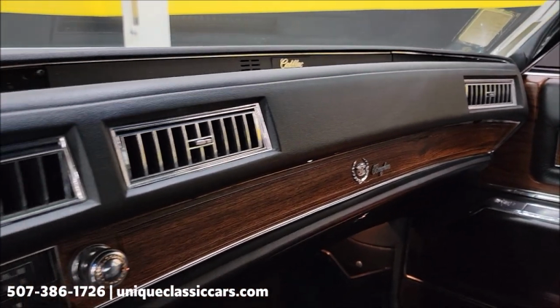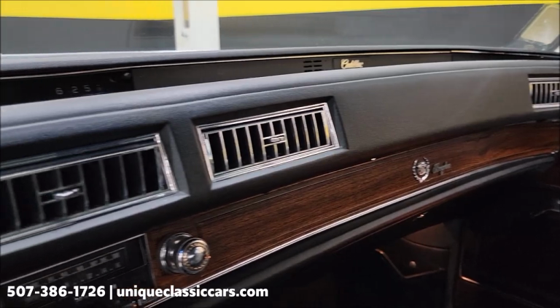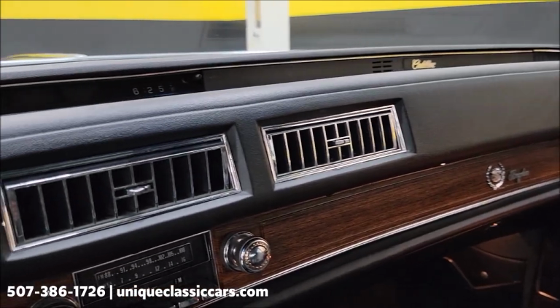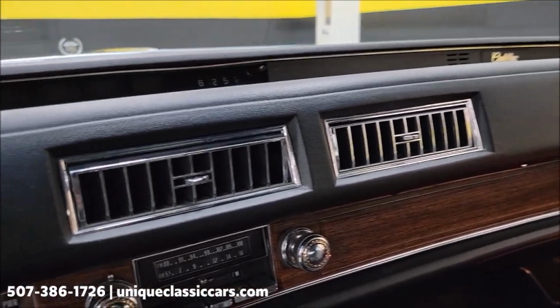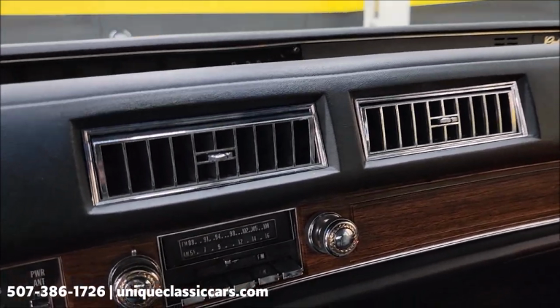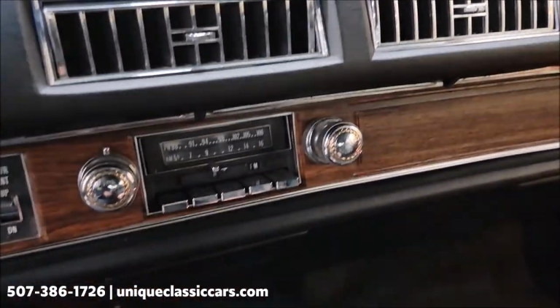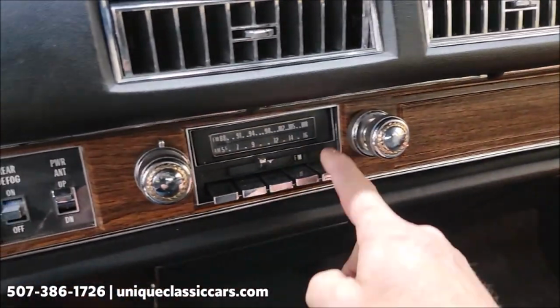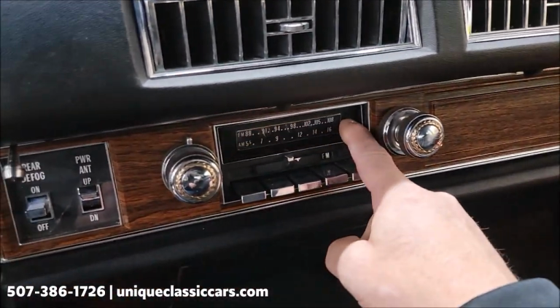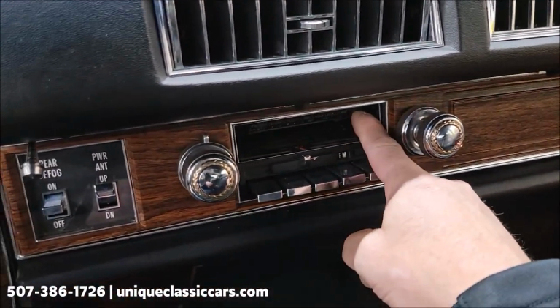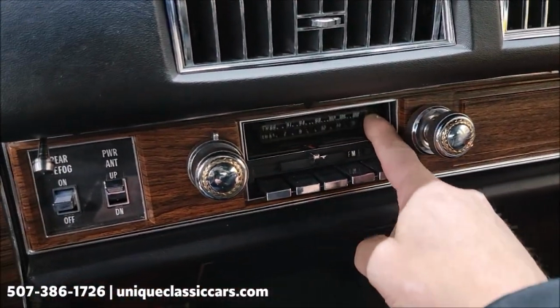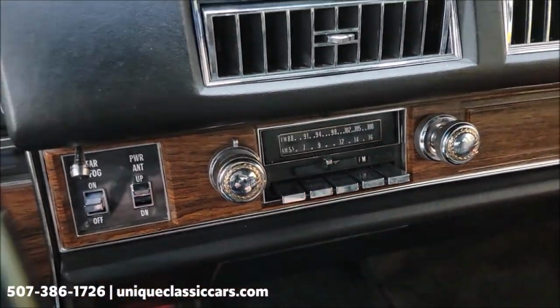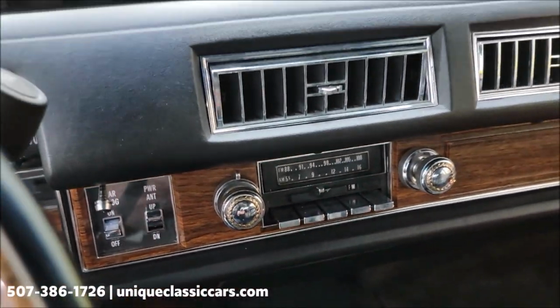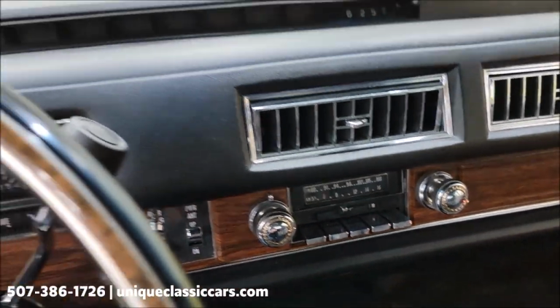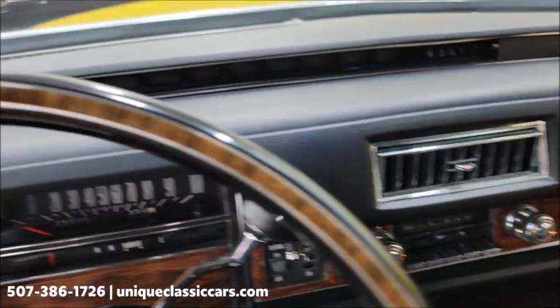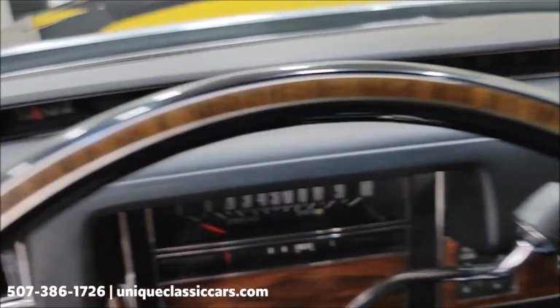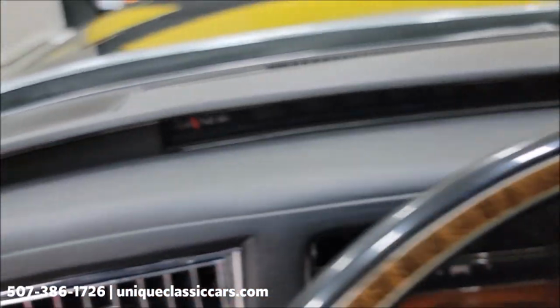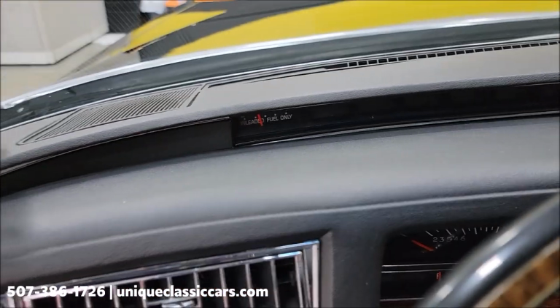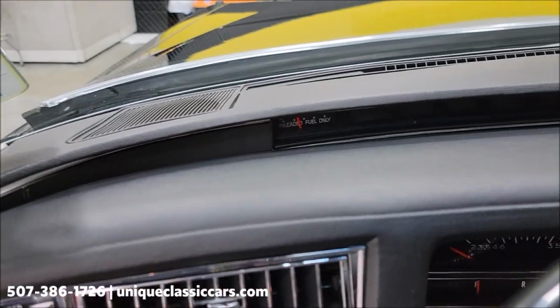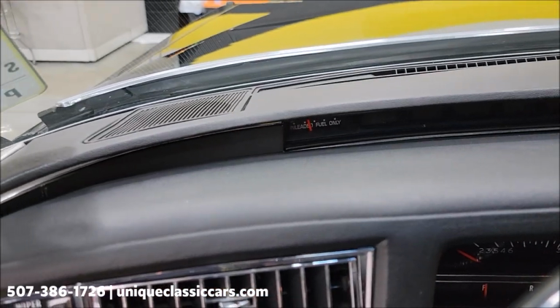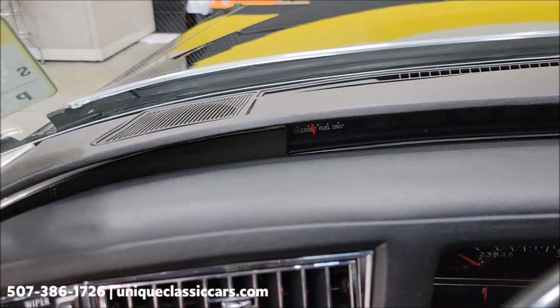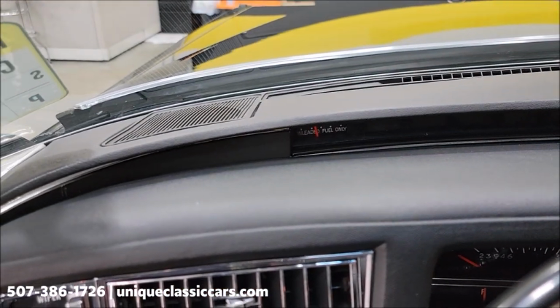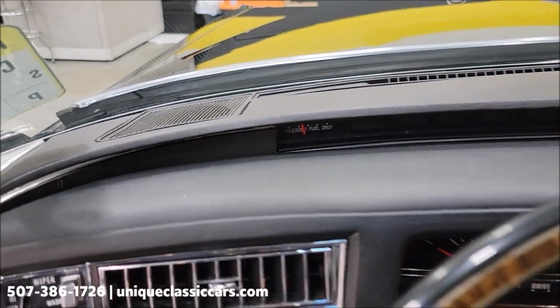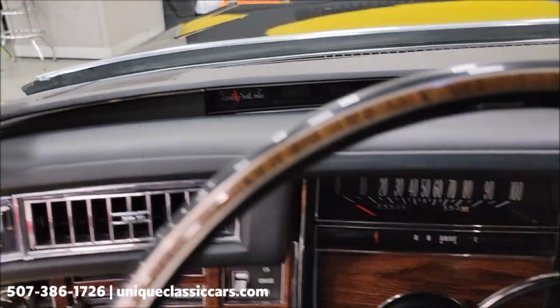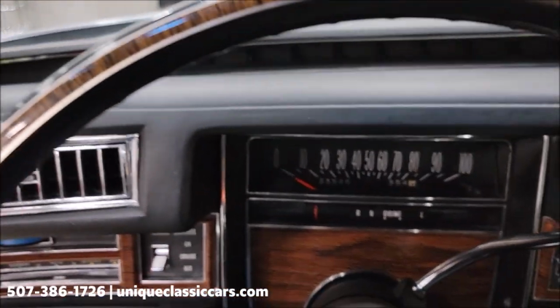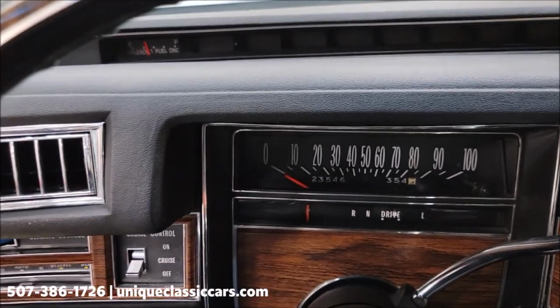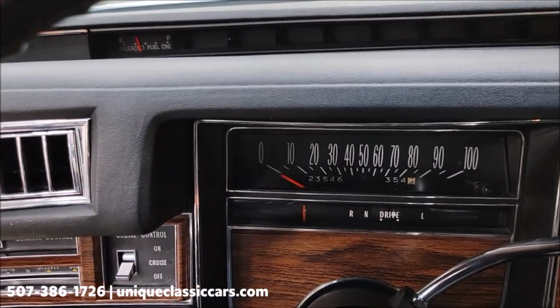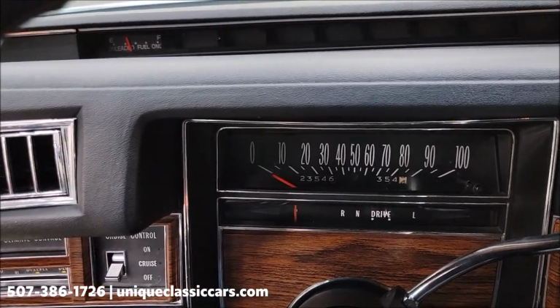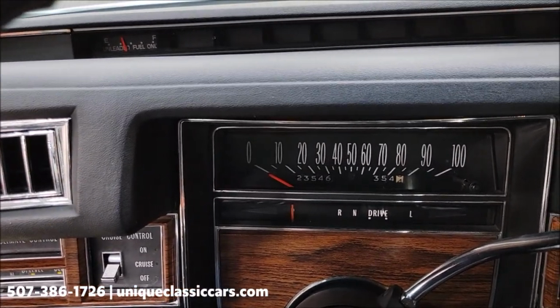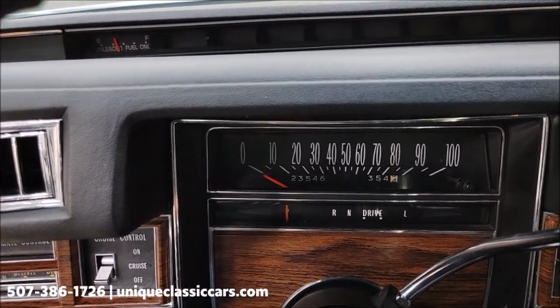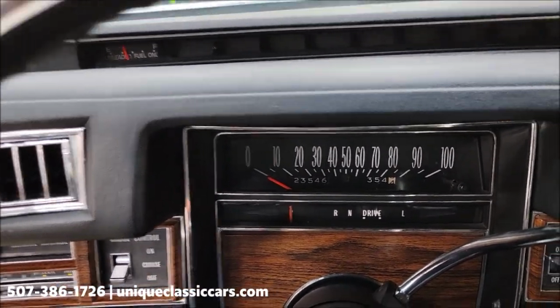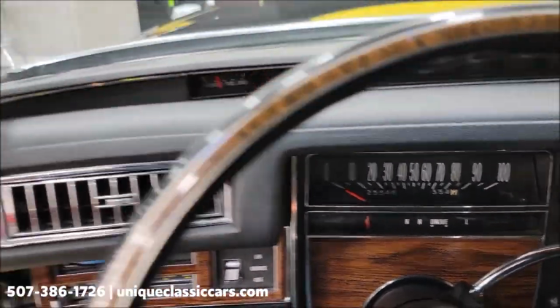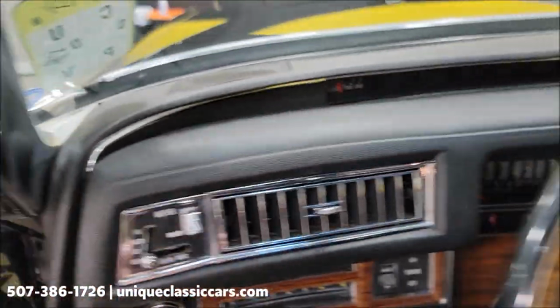Listen how that 500 purrs going down the road — absolutely incredible. Of course, why not — AM/FM, 8-track, fuel gauge up here working order. Once again, twenty-three thousand, five hundred and forty-six original miles.